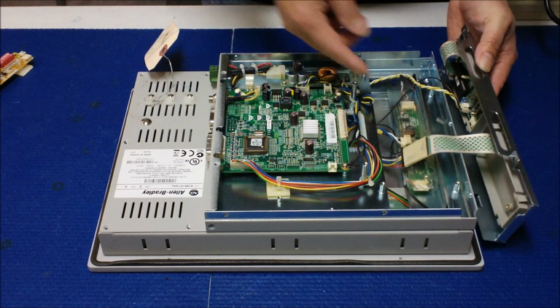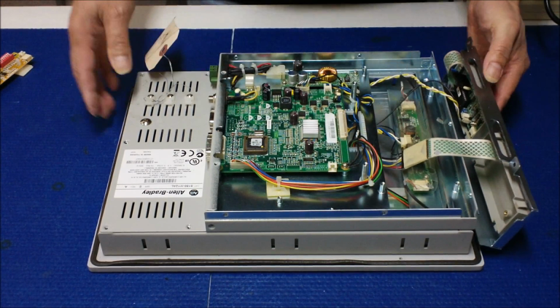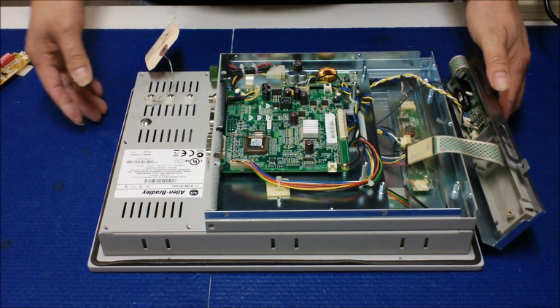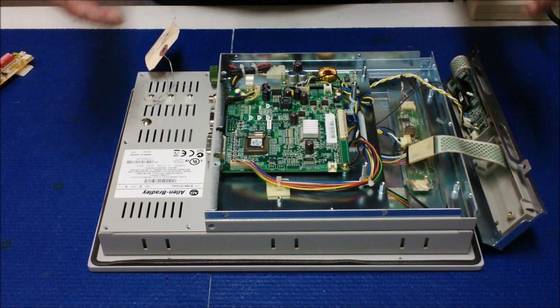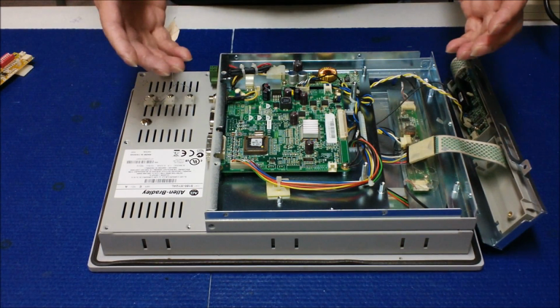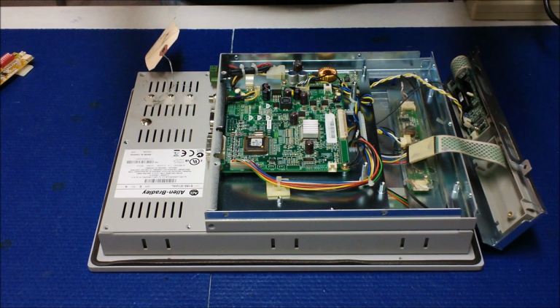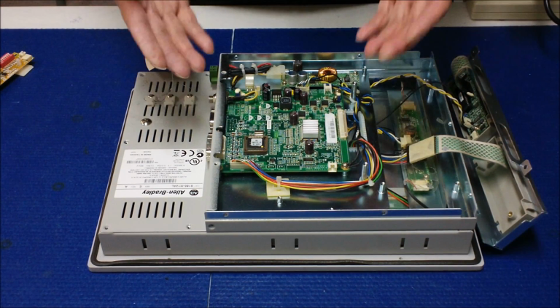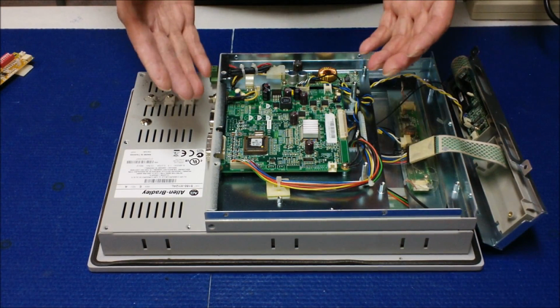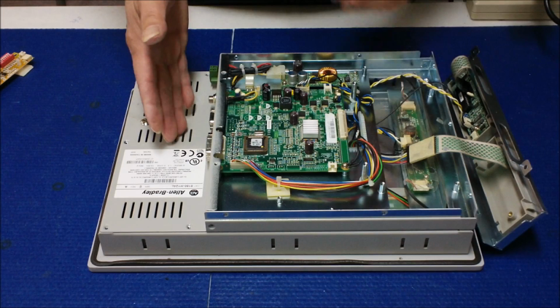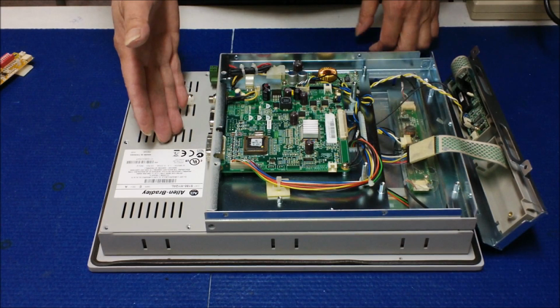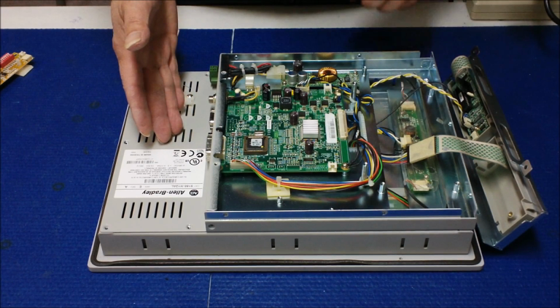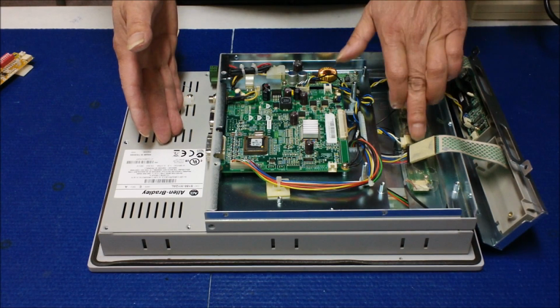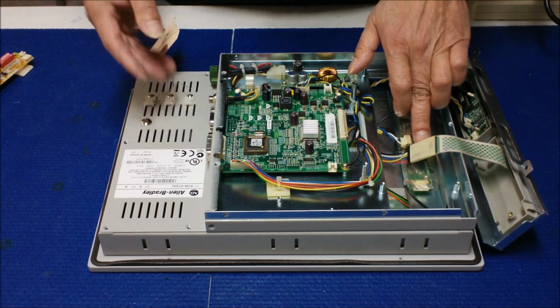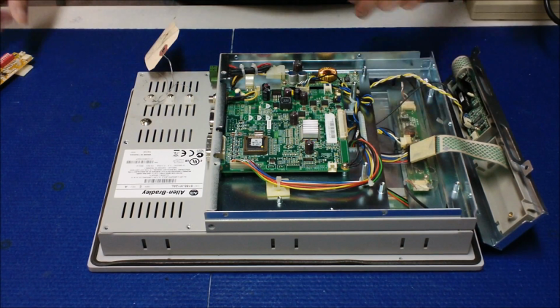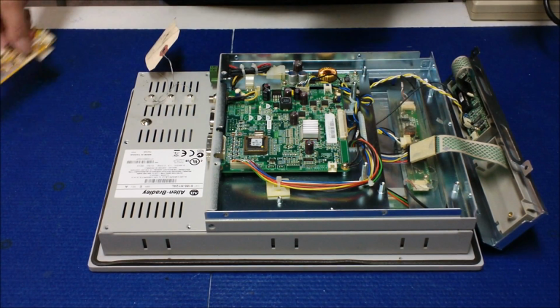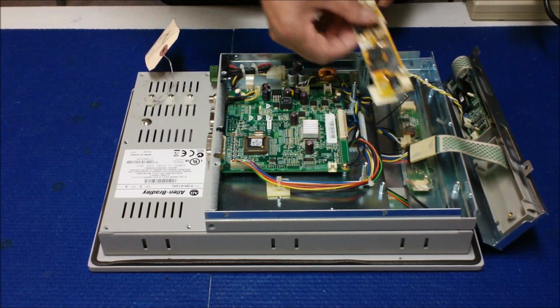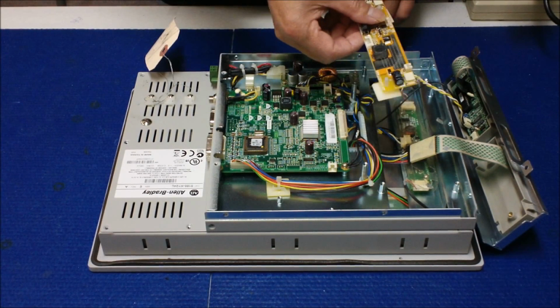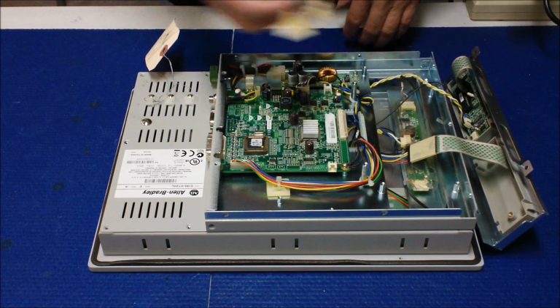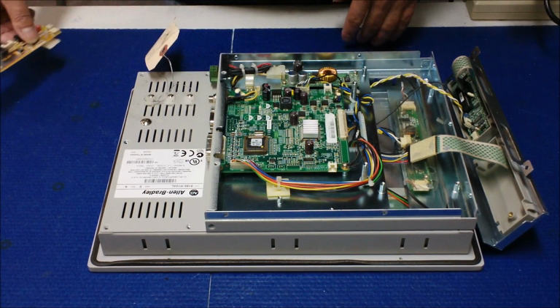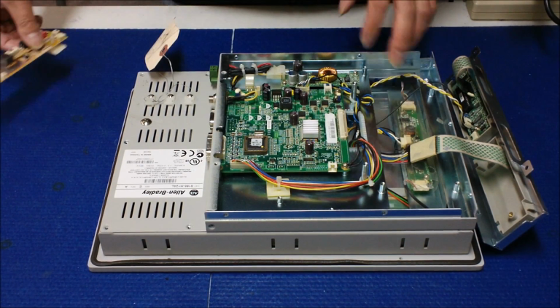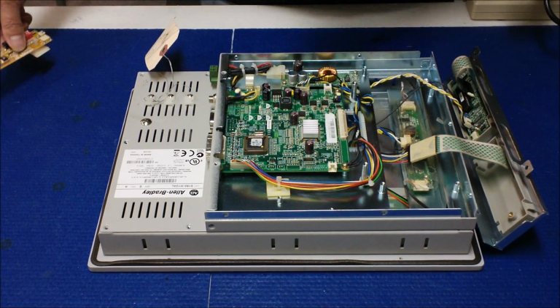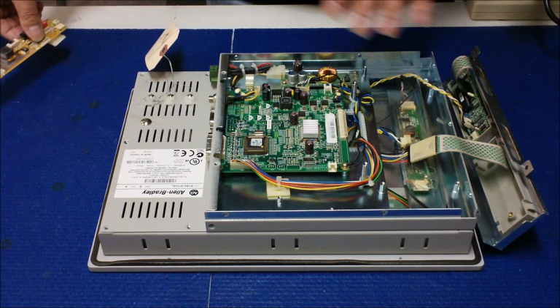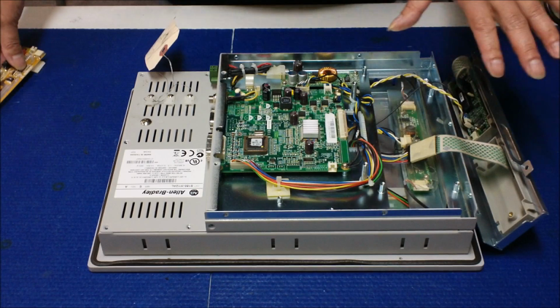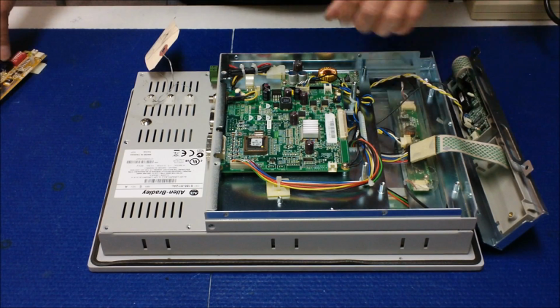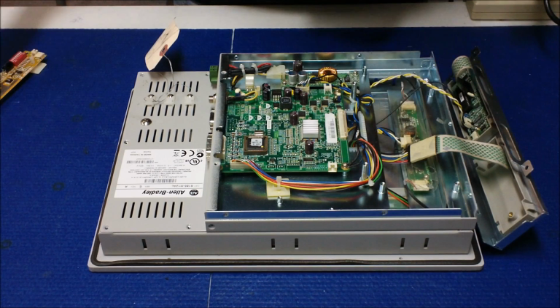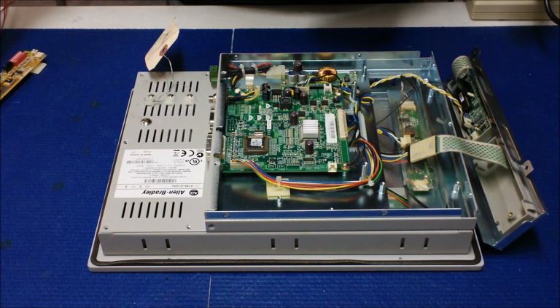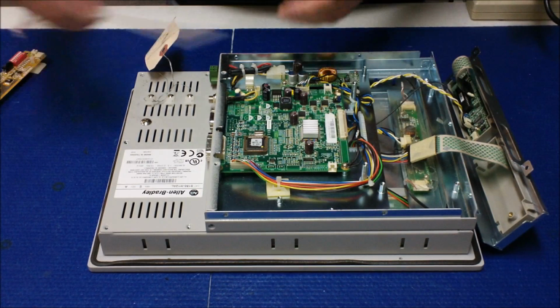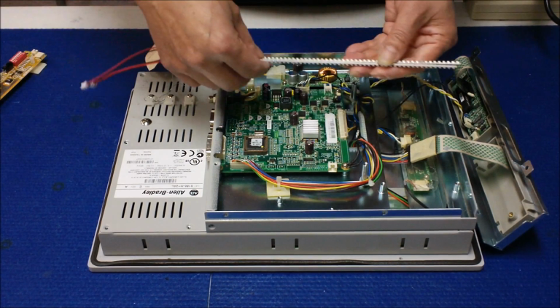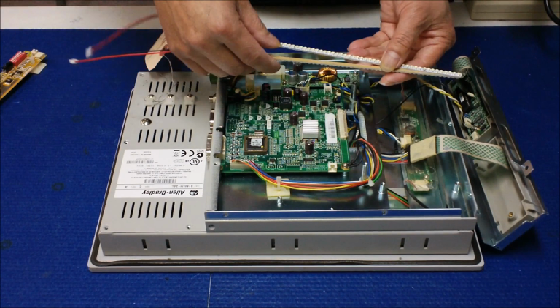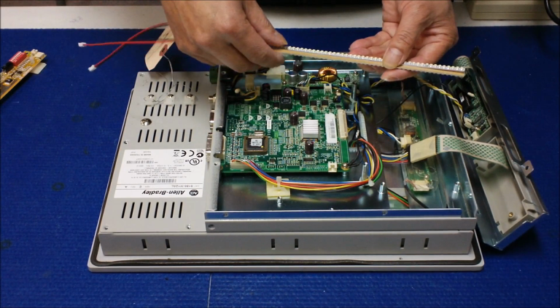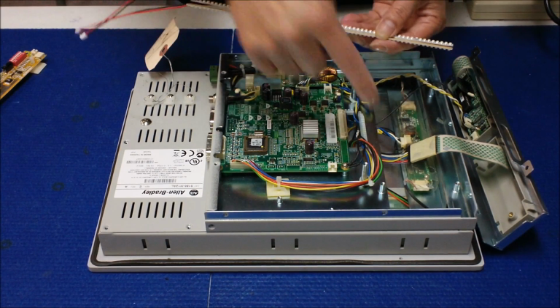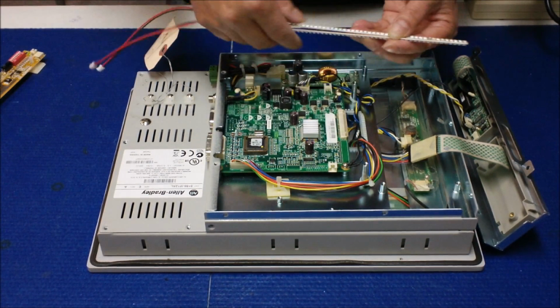So this video I'm gonna show you how to disassemble the screen and mount the LED converters back. And in the next video we're gonna show you how to upgrade the LED light on the LCD screens.